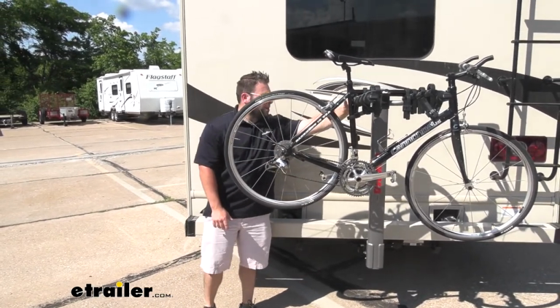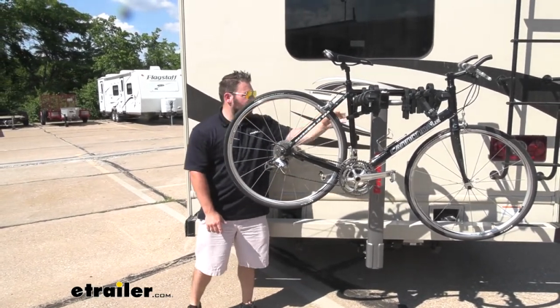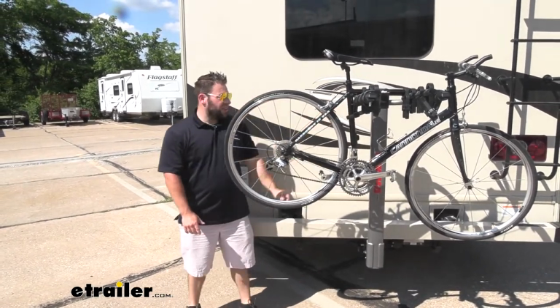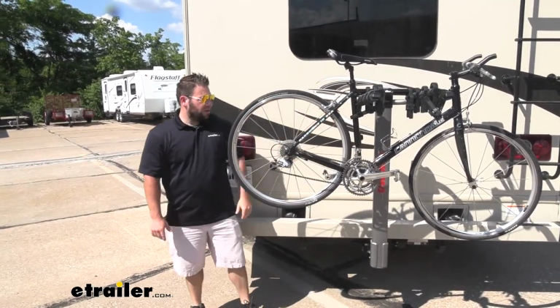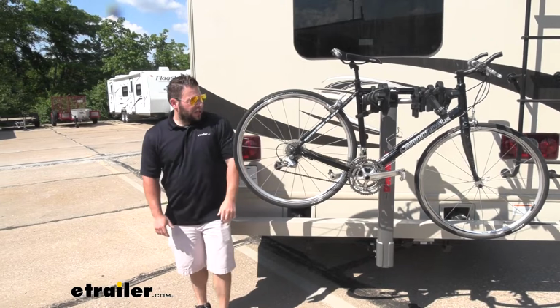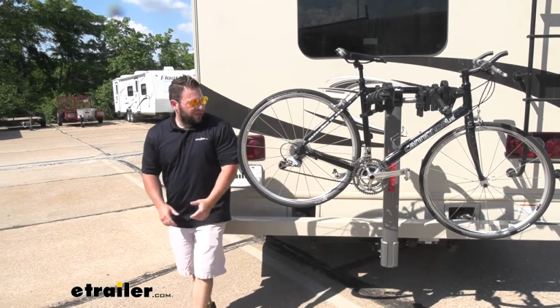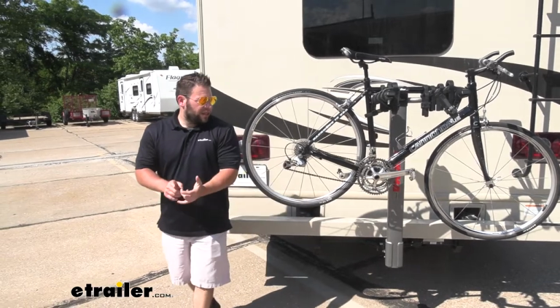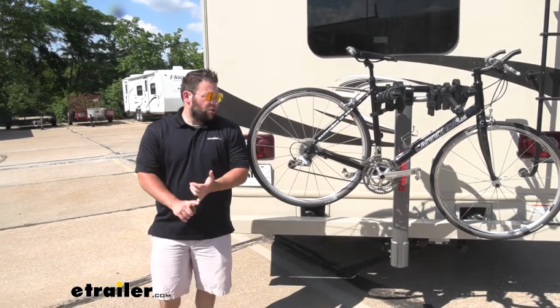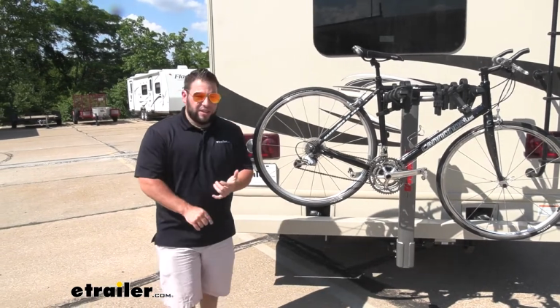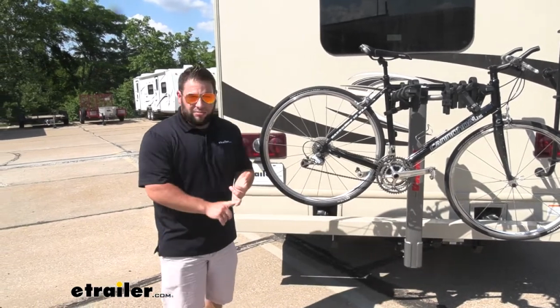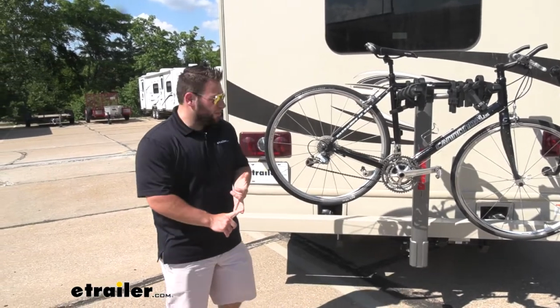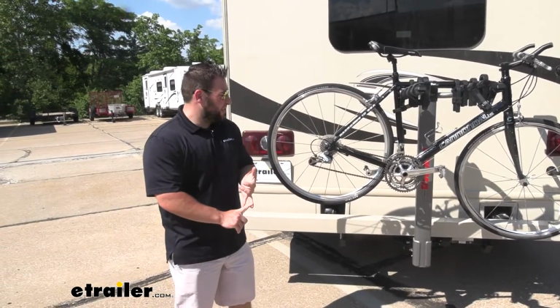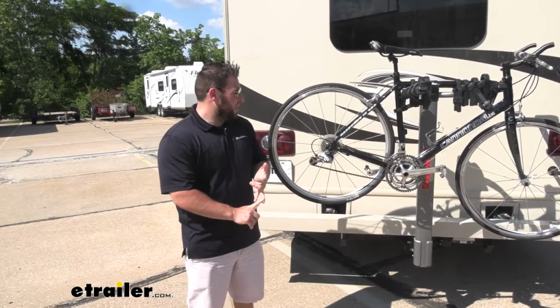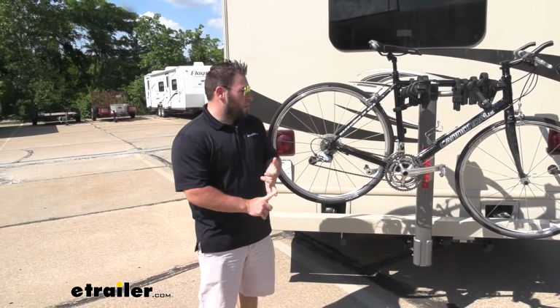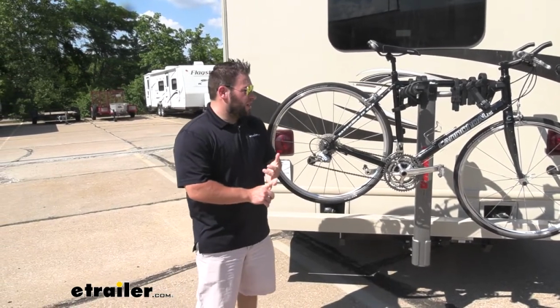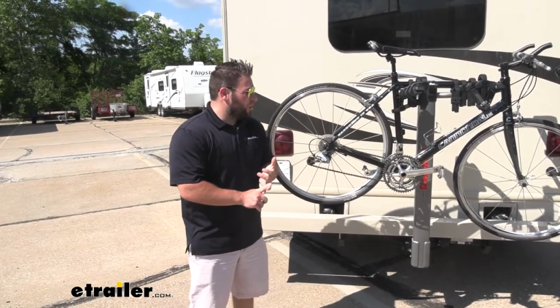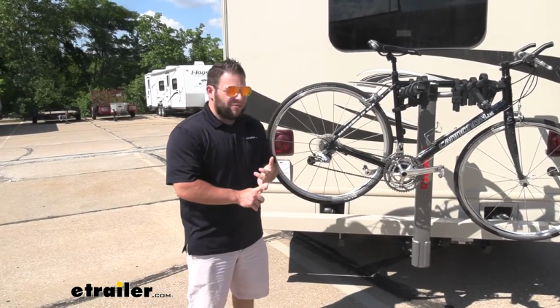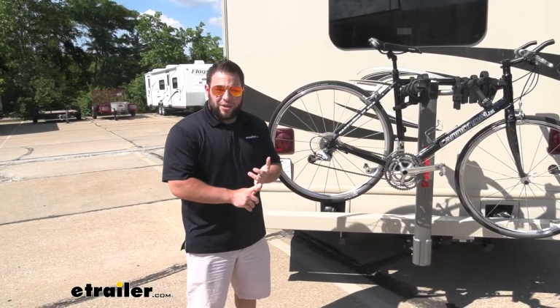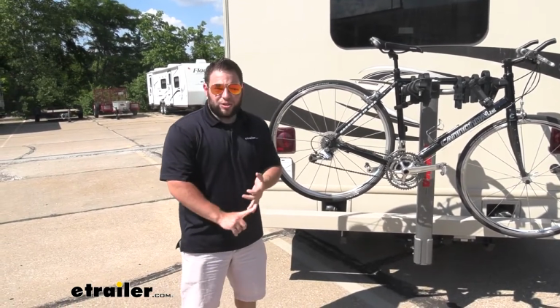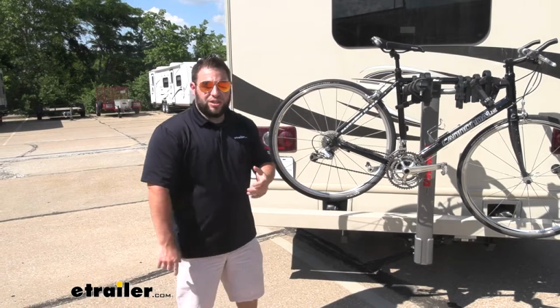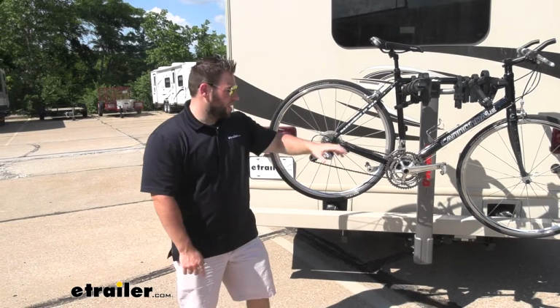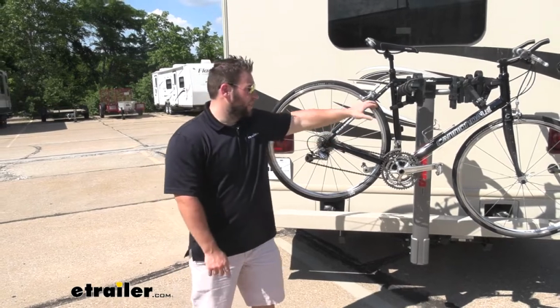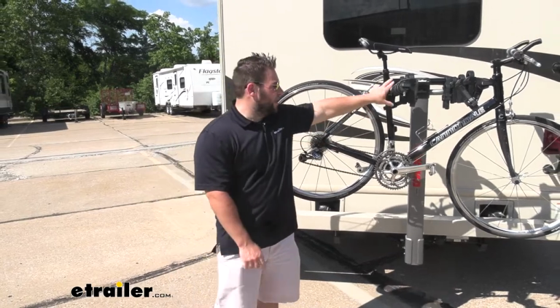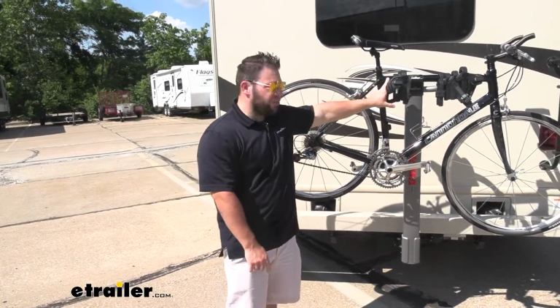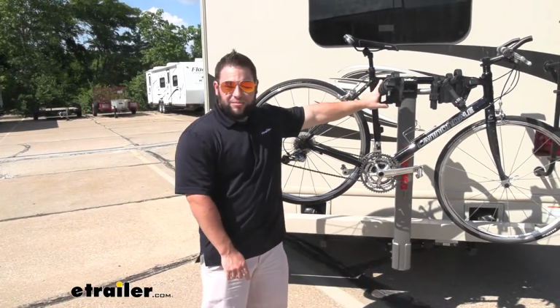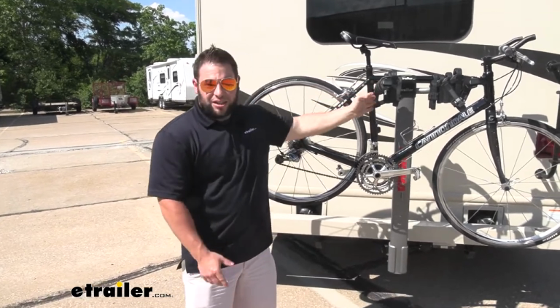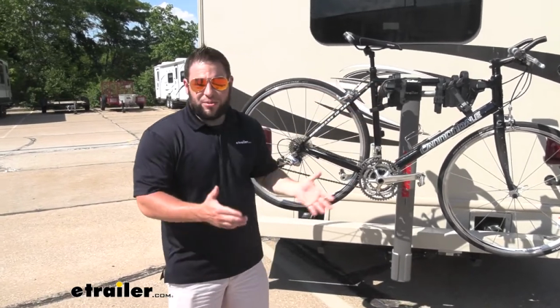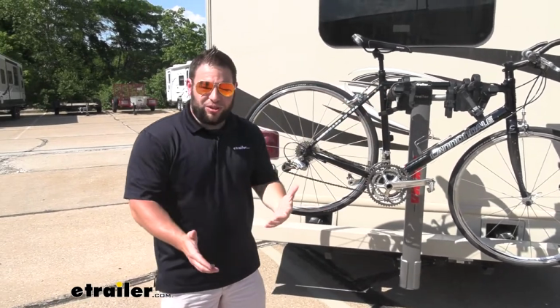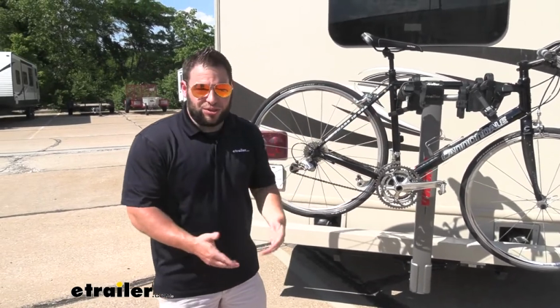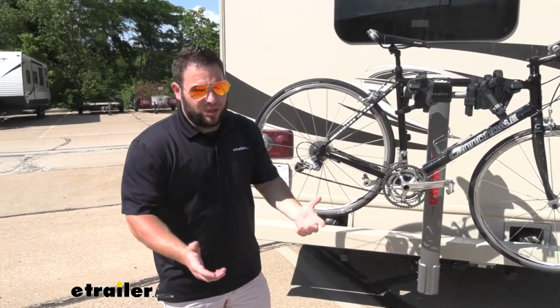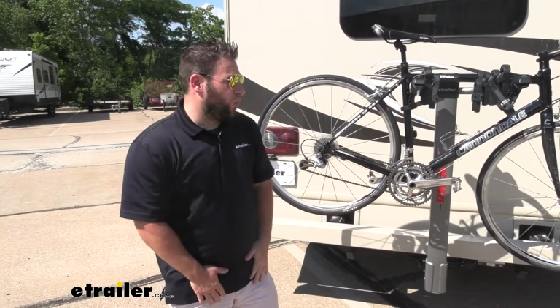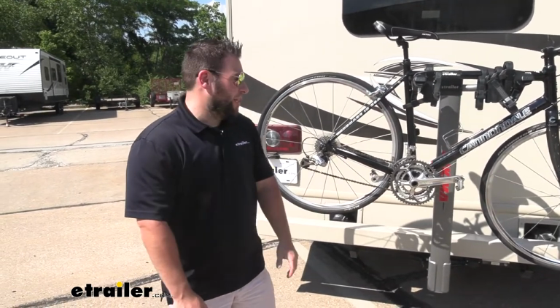Being a hang style, it'll fit road bikes and mountain bikes. I would not use a carbon fiber bike, just because you're going to hang it by its frame and that could damage it and cause issues — you just don't want that.